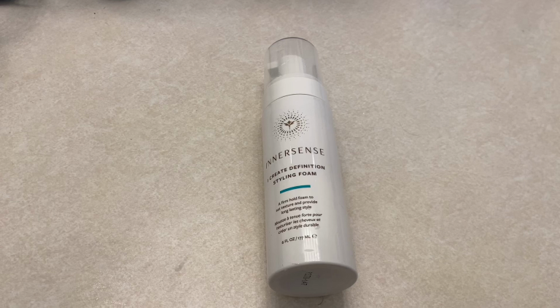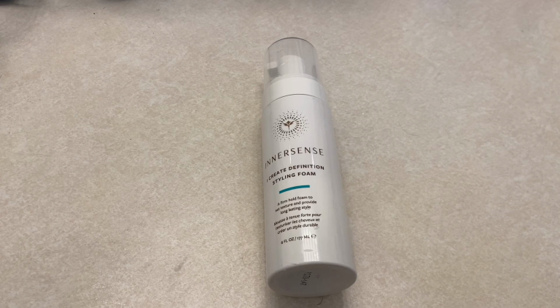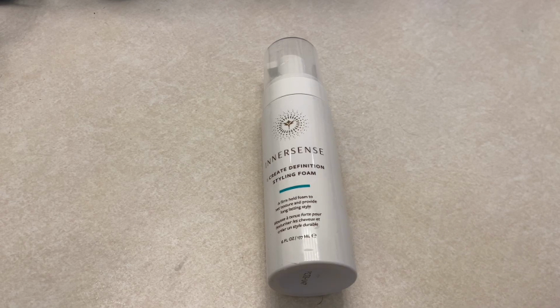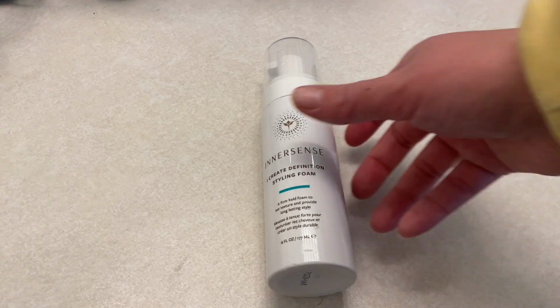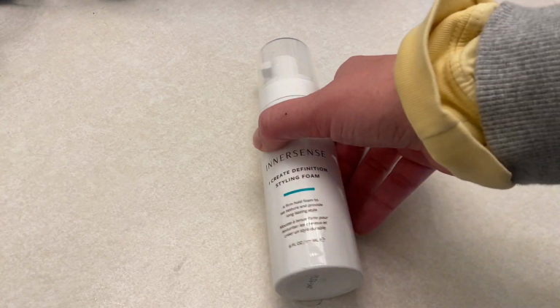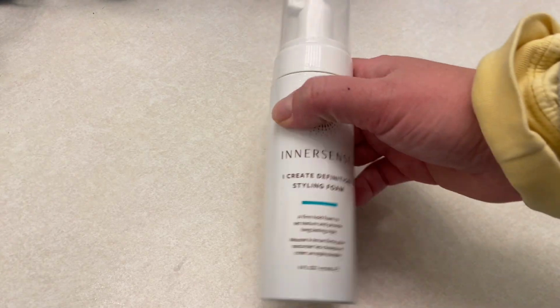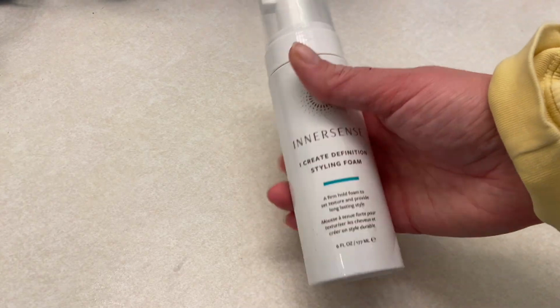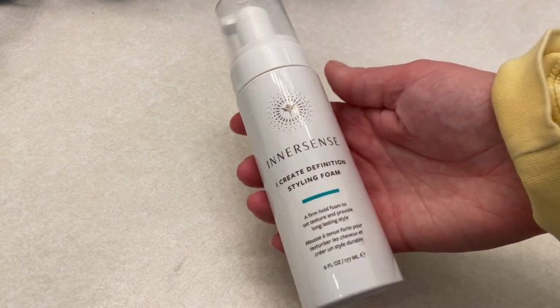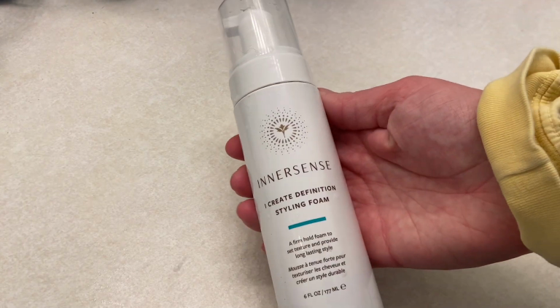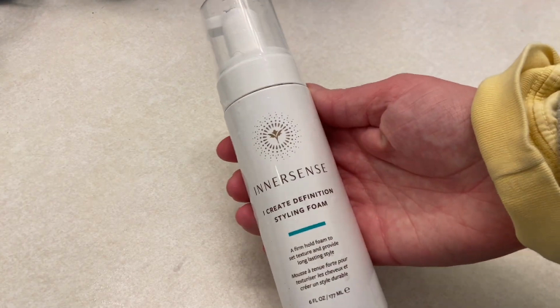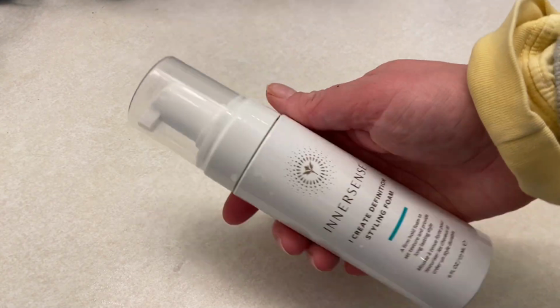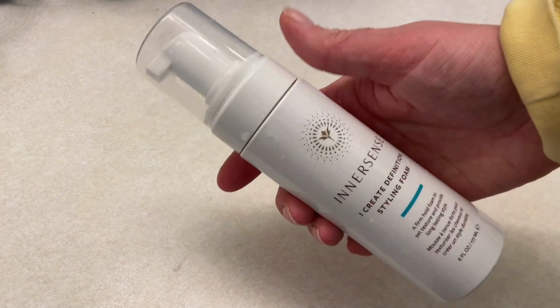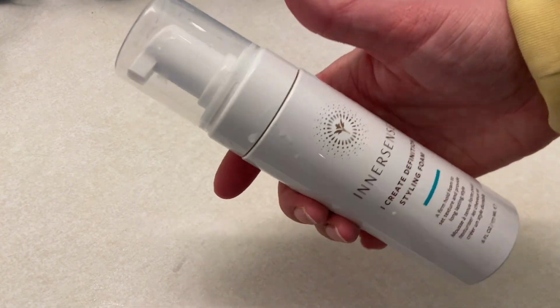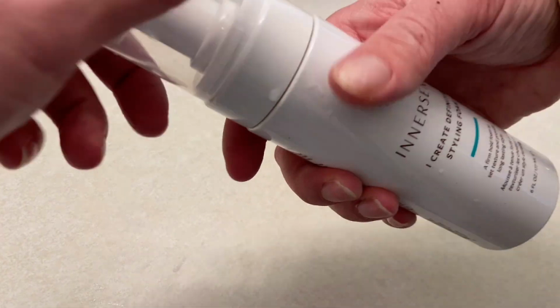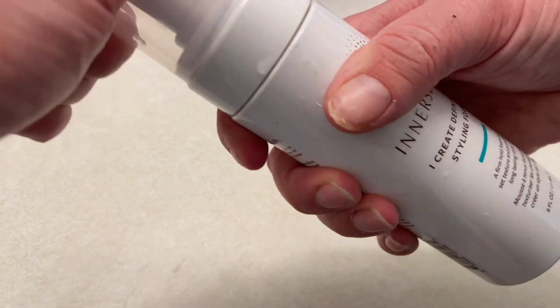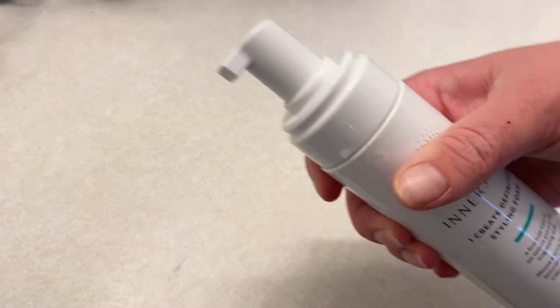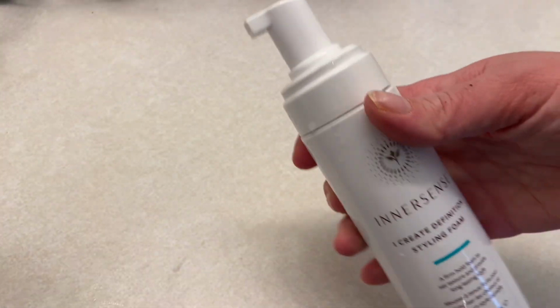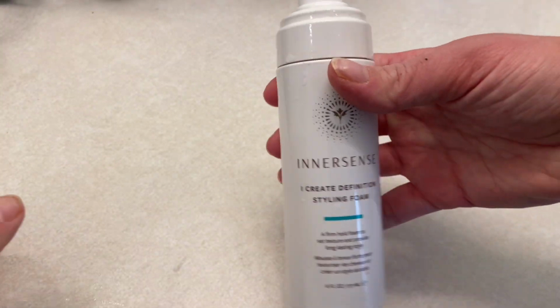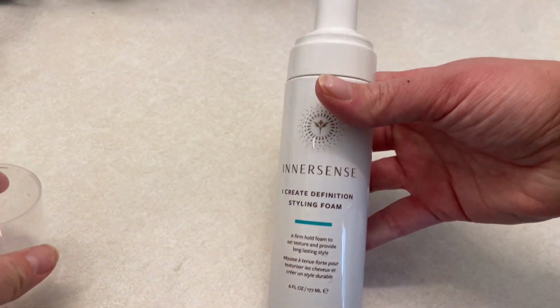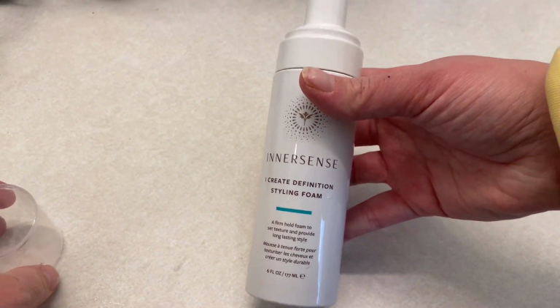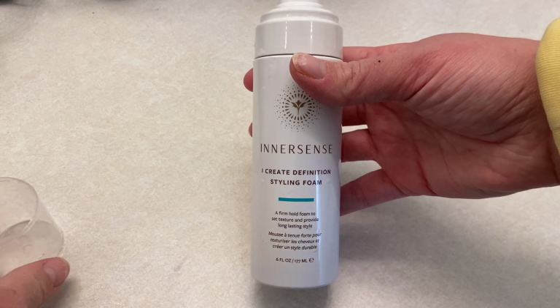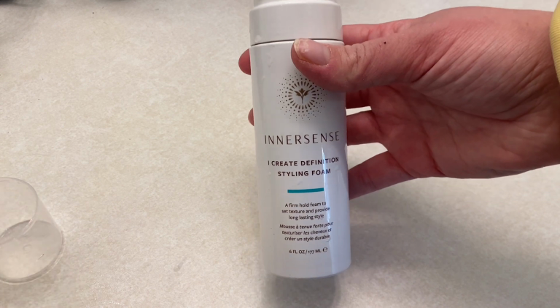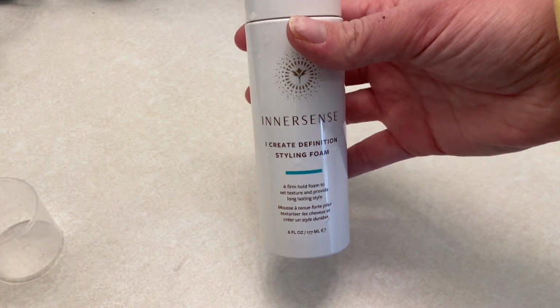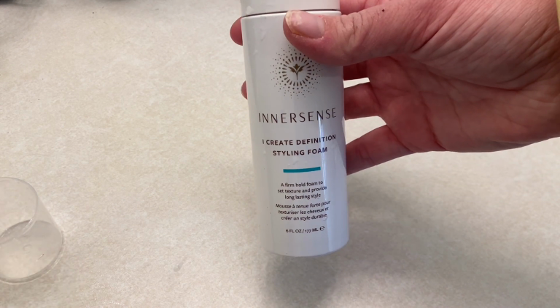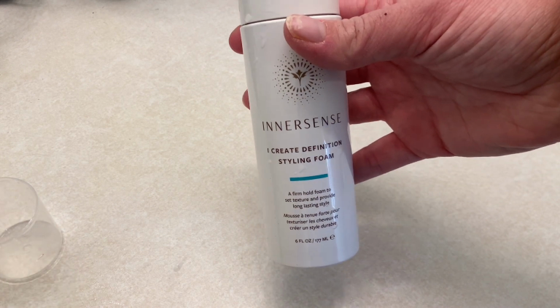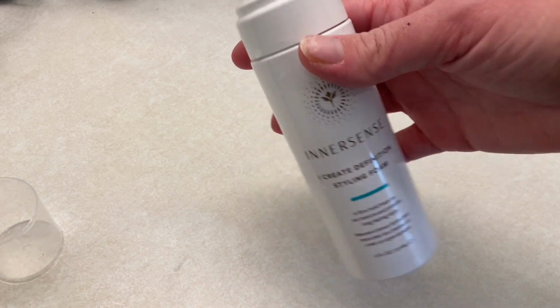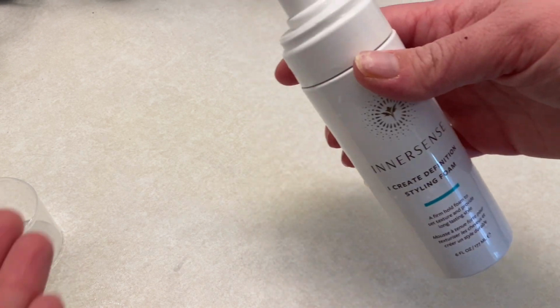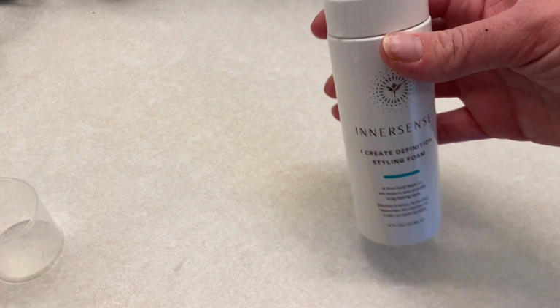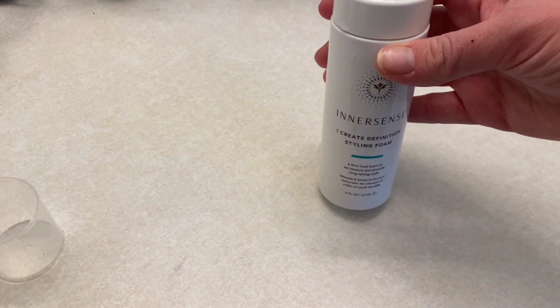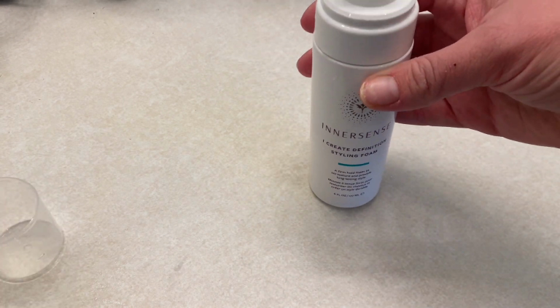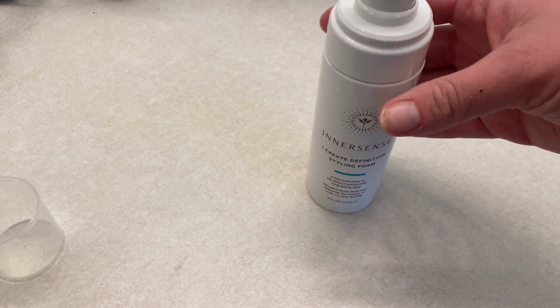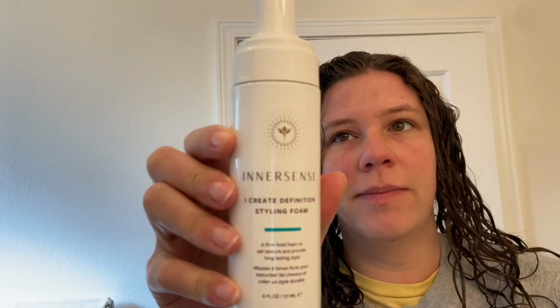This is my favorite curling foam for curly hair. This is the Inner Sense I Create Definition Styling Foam. It is a styling foam with a pump applicator.